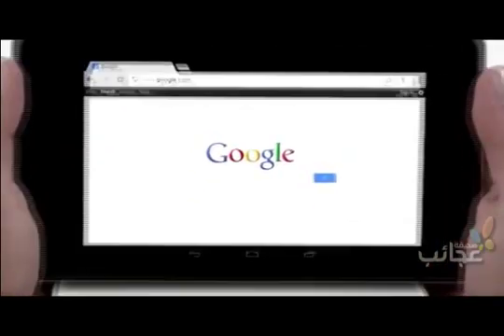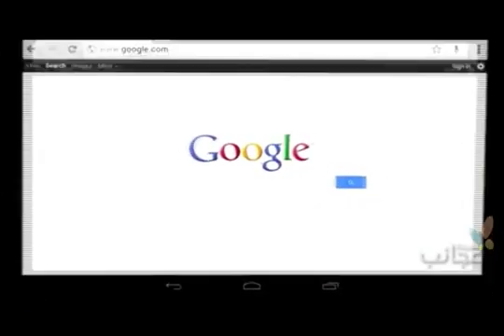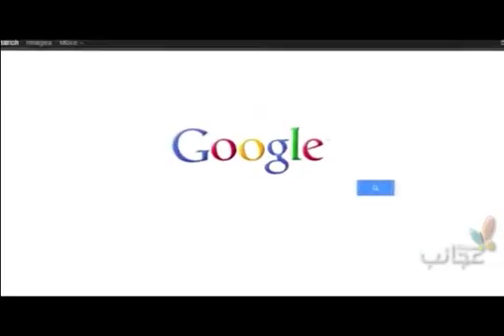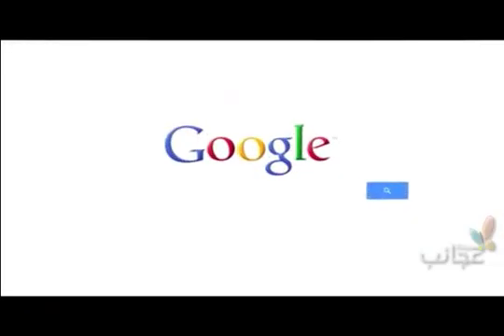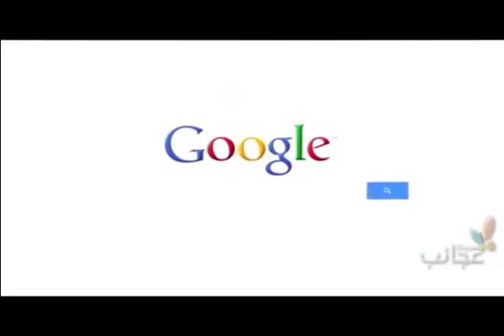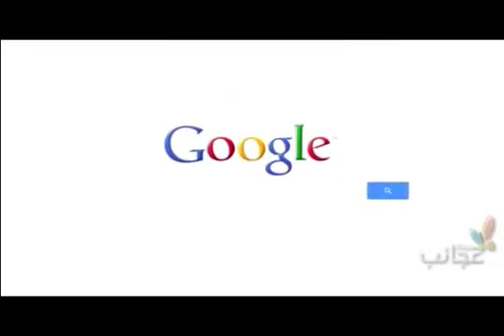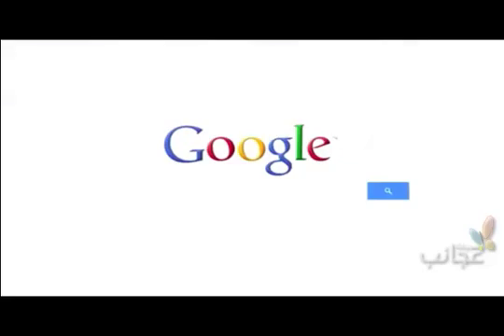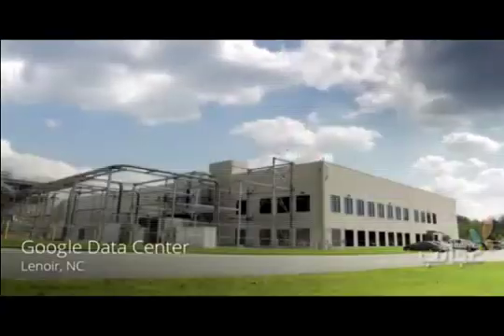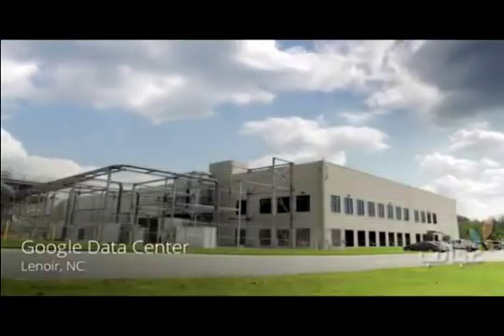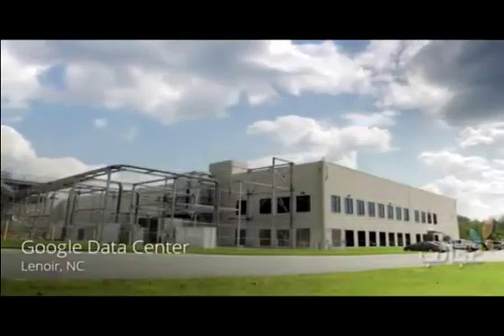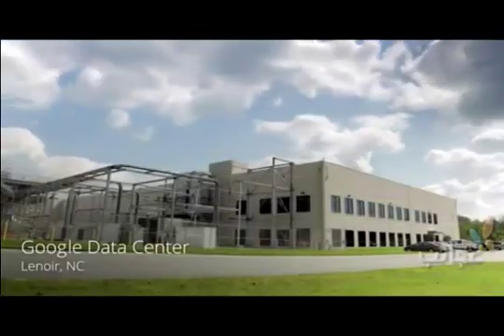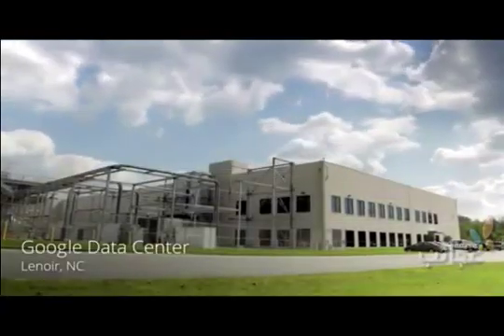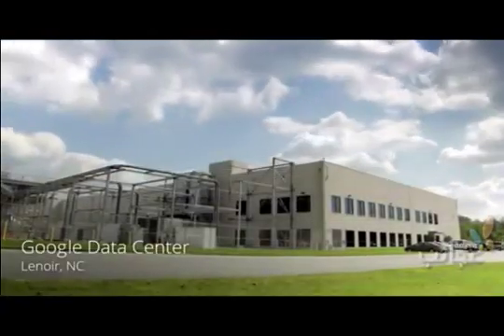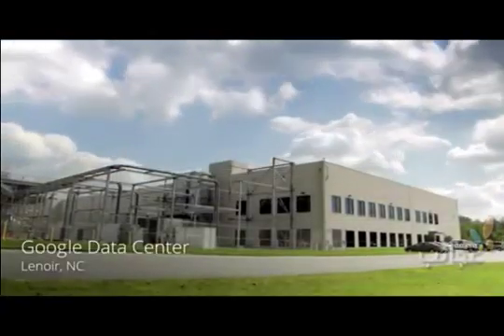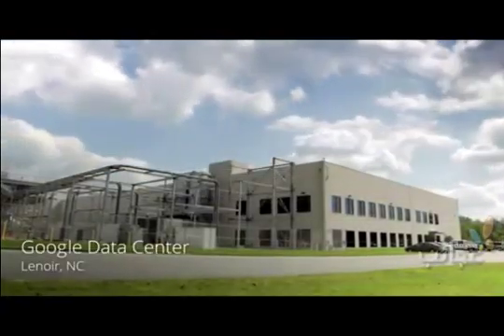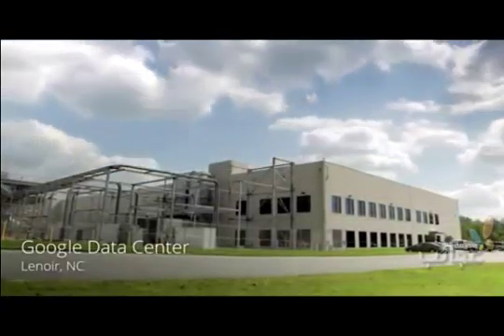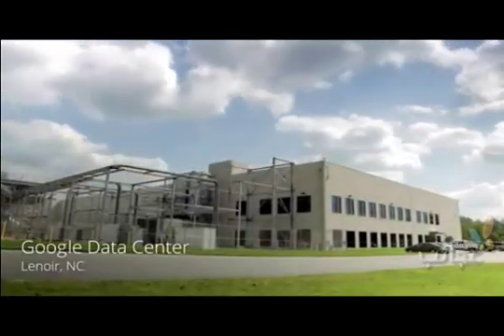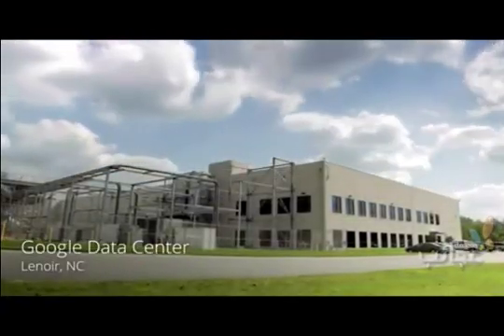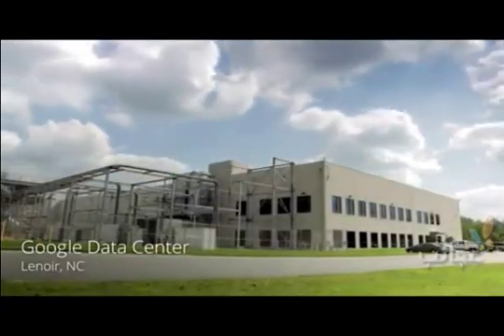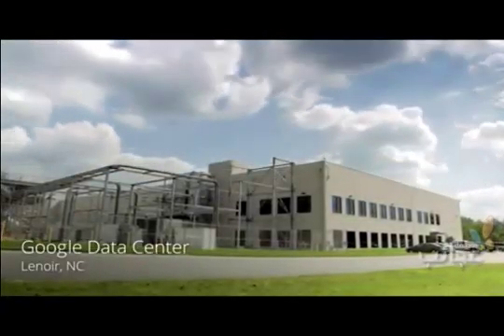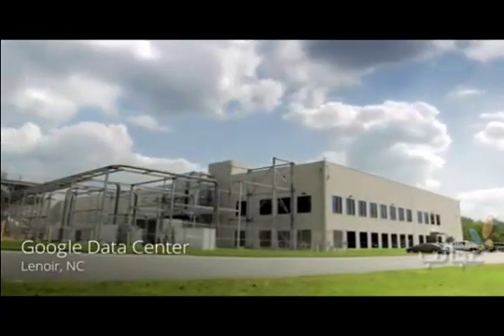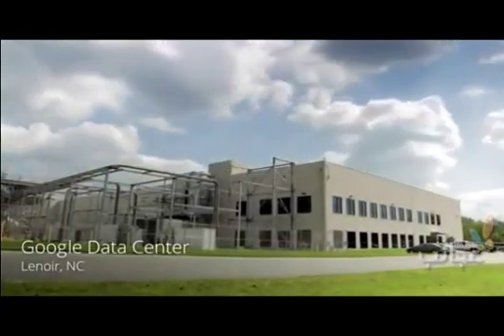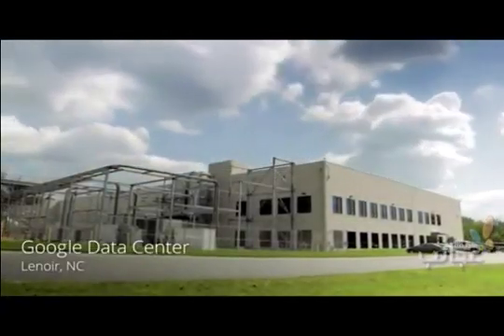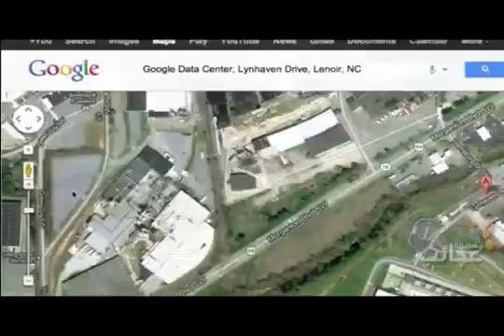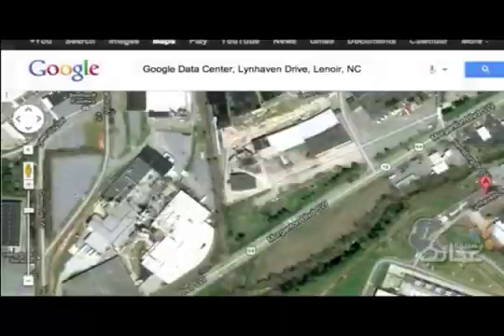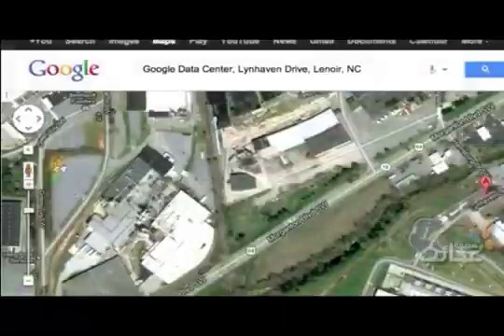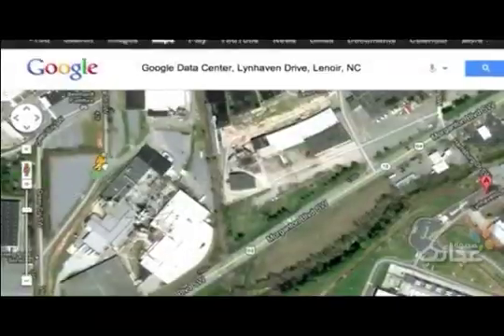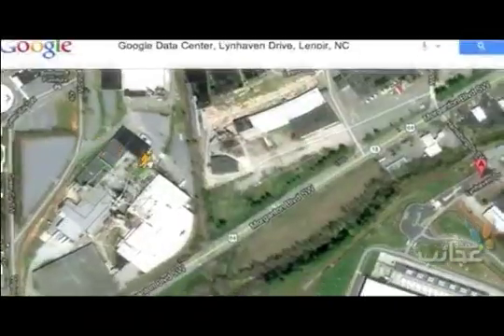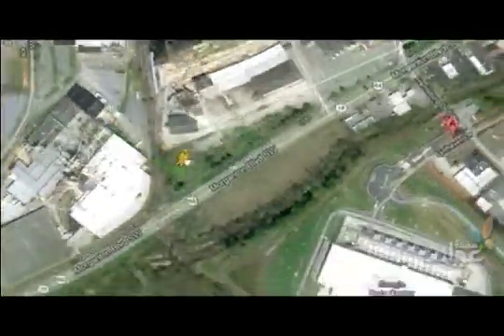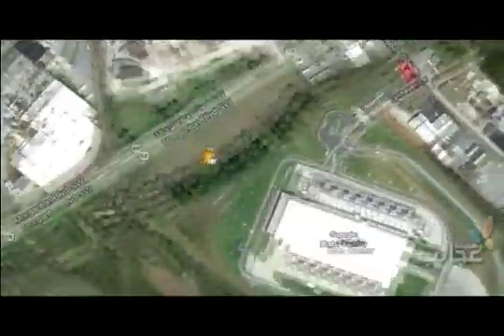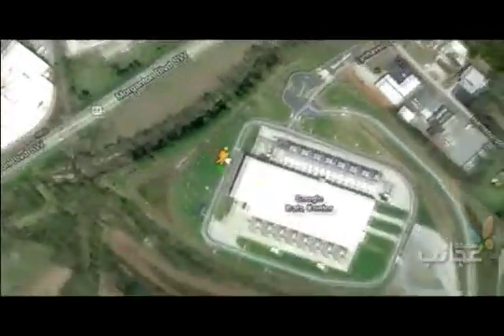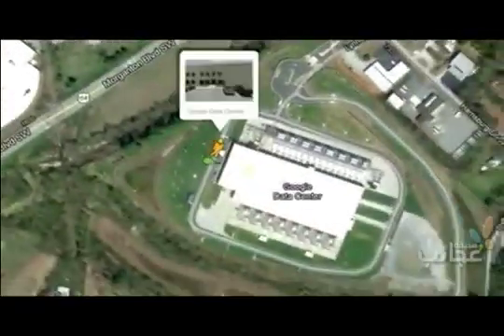Whenever you use a Google product, you're connecting to one of our data centers around the world. Let's take a look inside and see how they work.